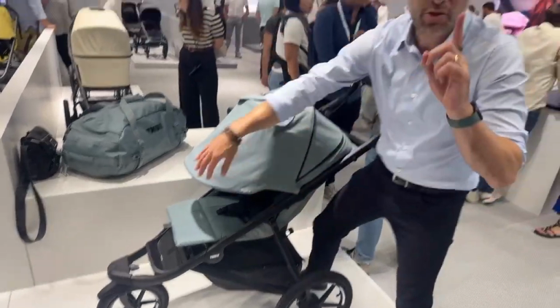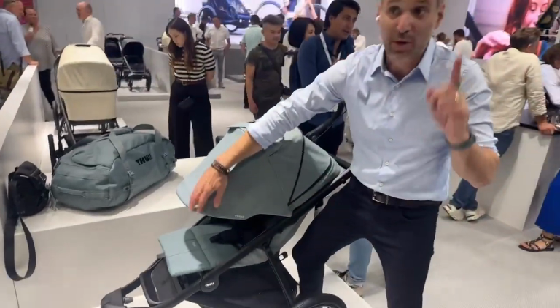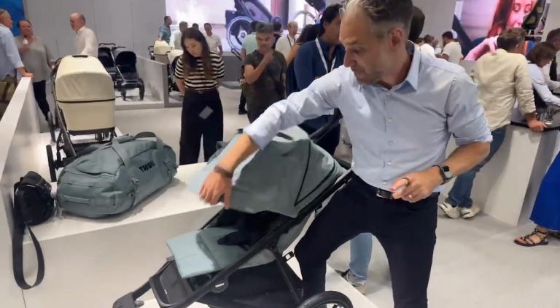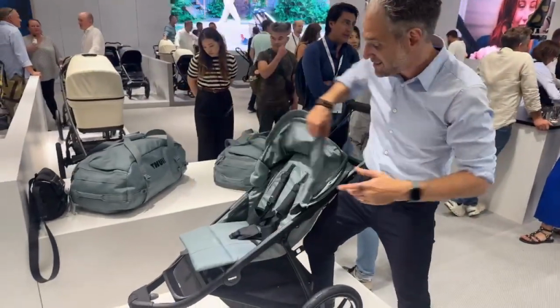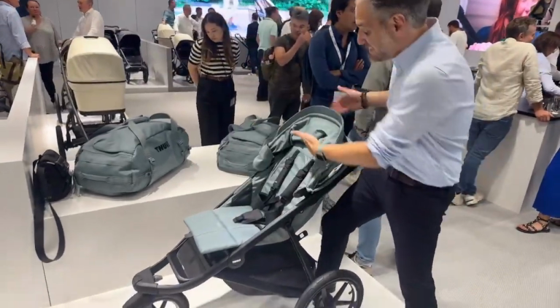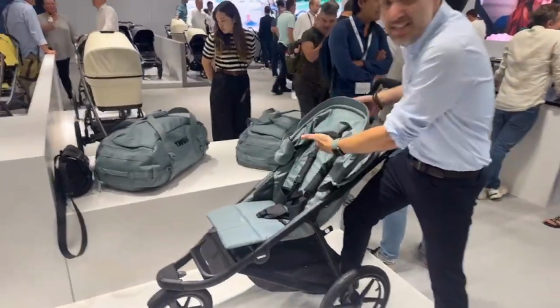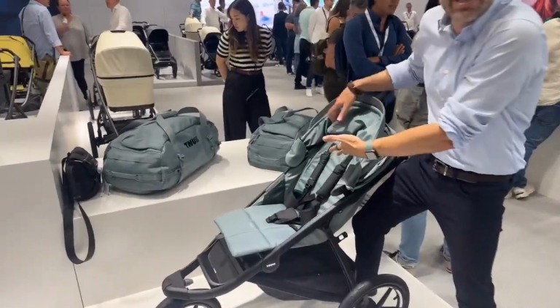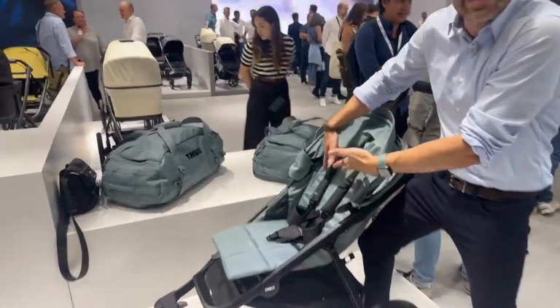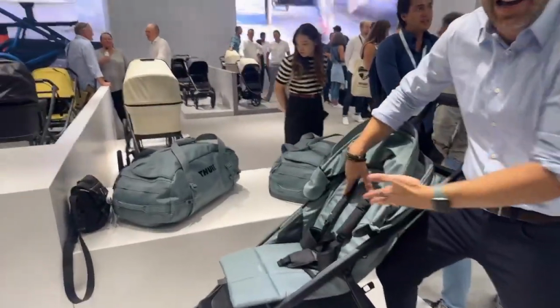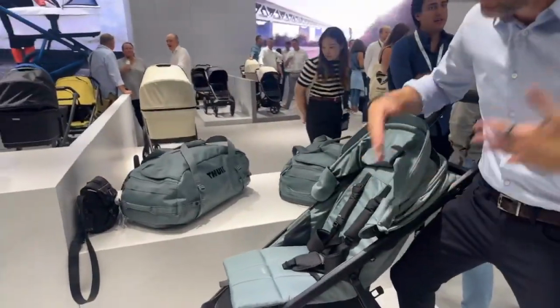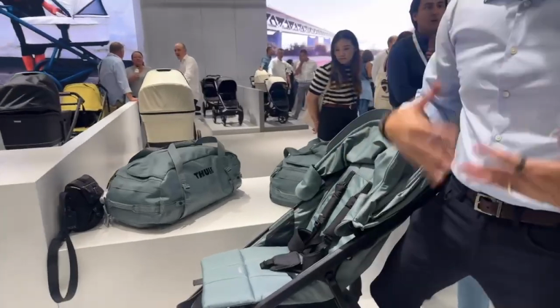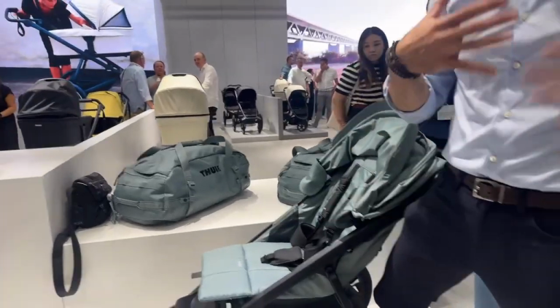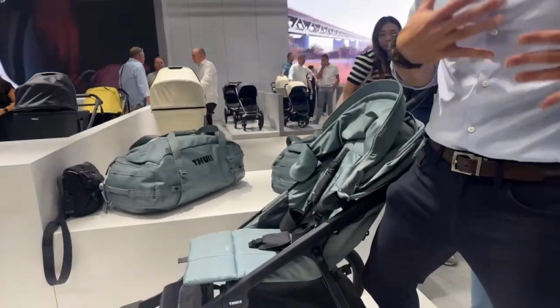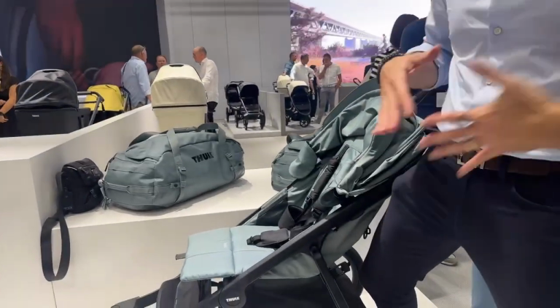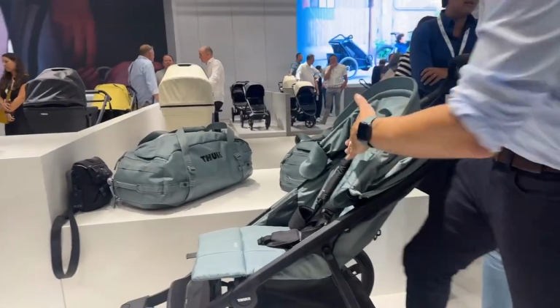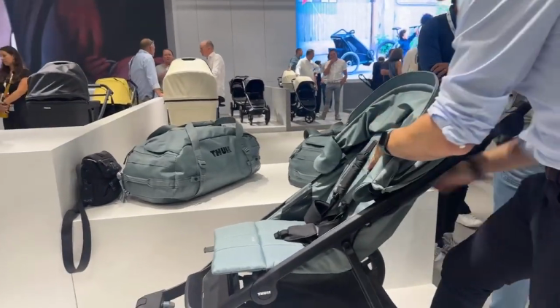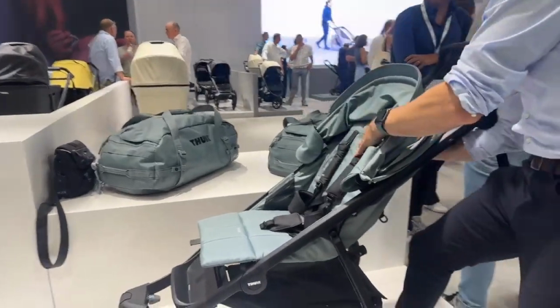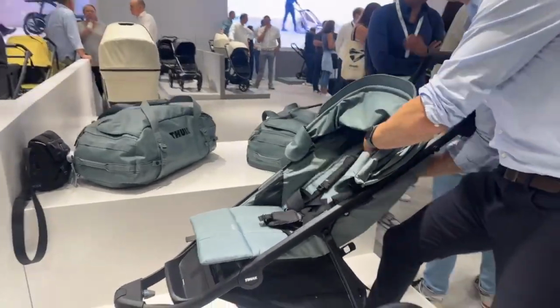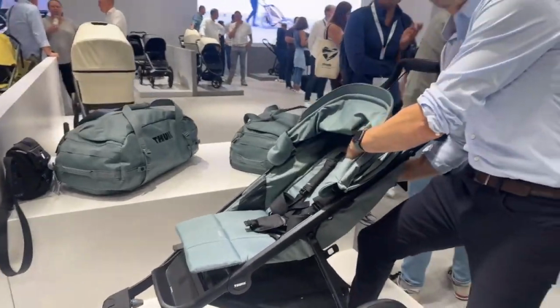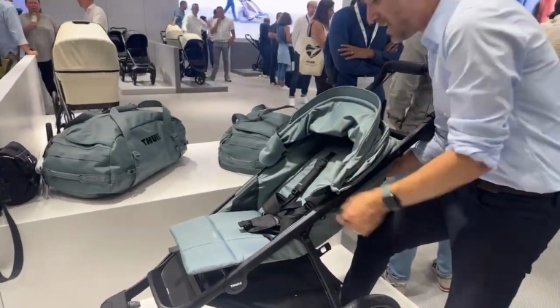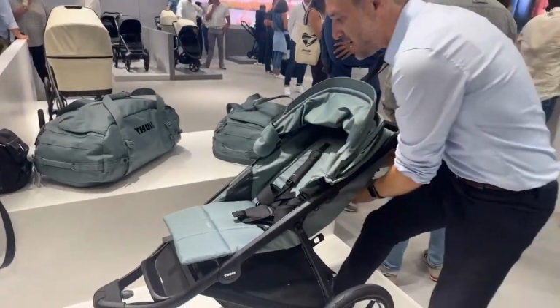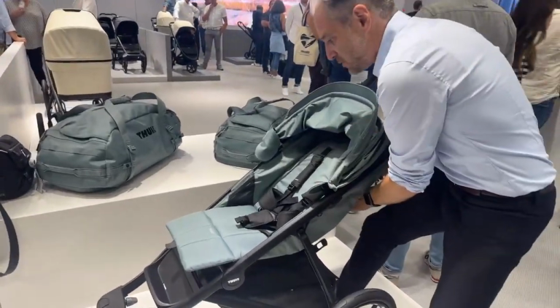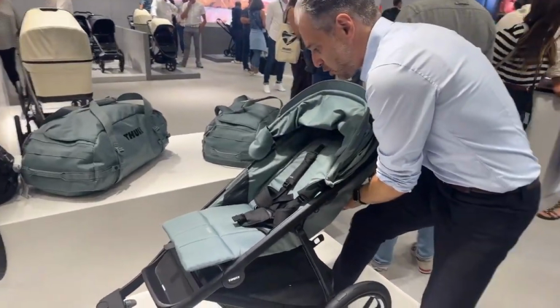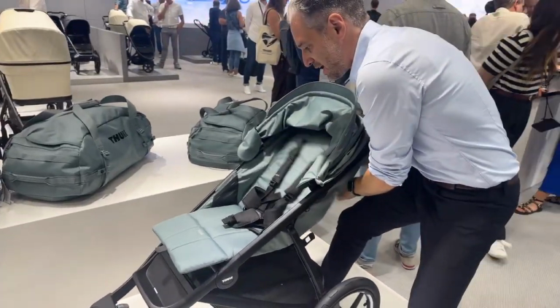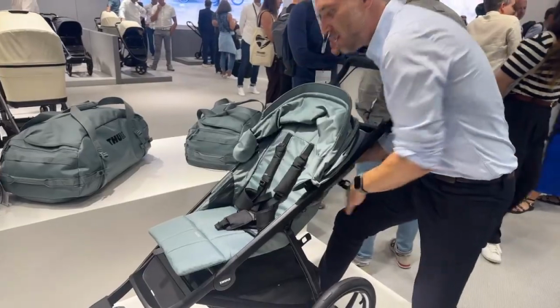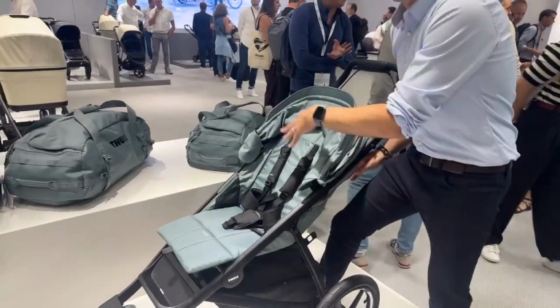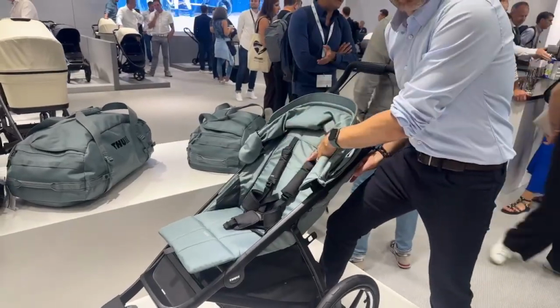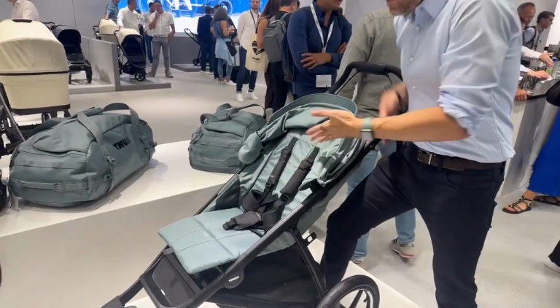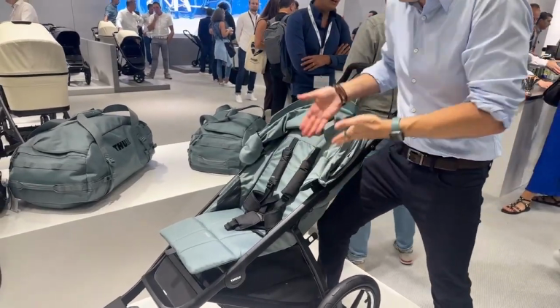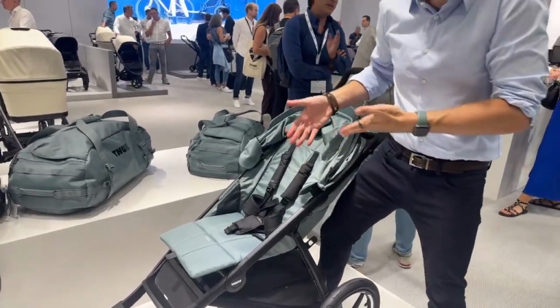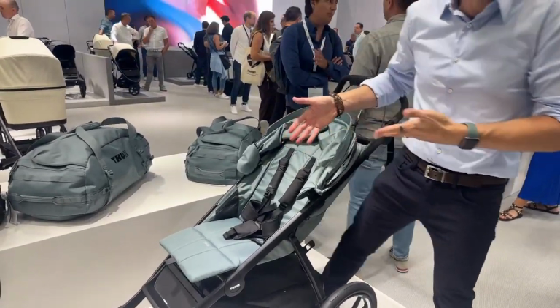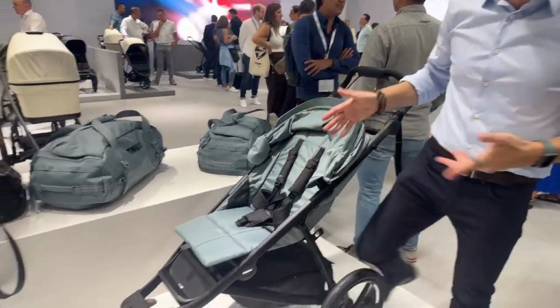Here's the thing I really like about it — the seat goes nice and high. There's a complaint parents have all the time where the kid feels like they can't sit up high enough. Now, with the Urban Glide 3, the kid can sit up nice and high.